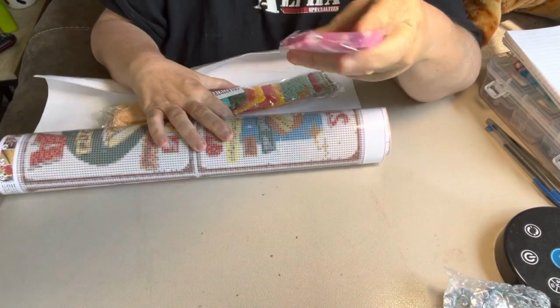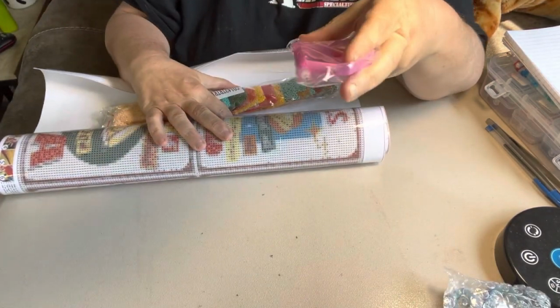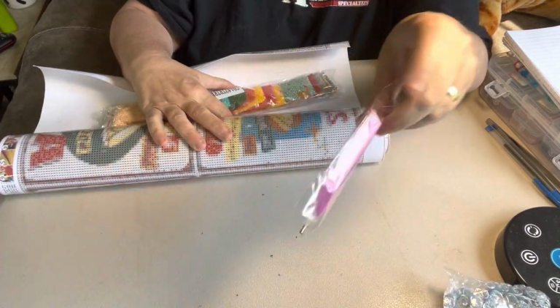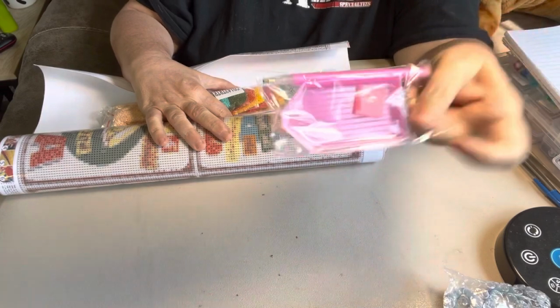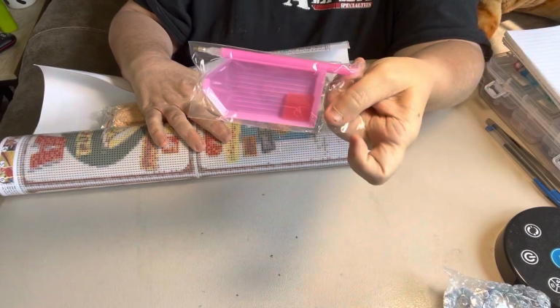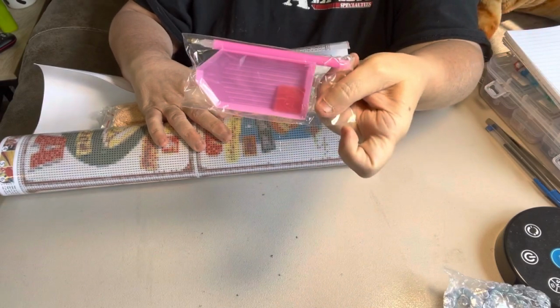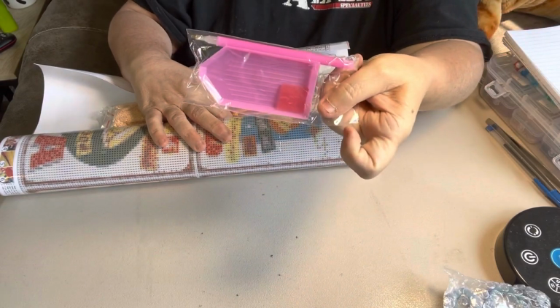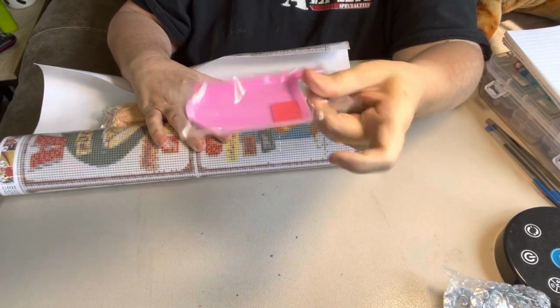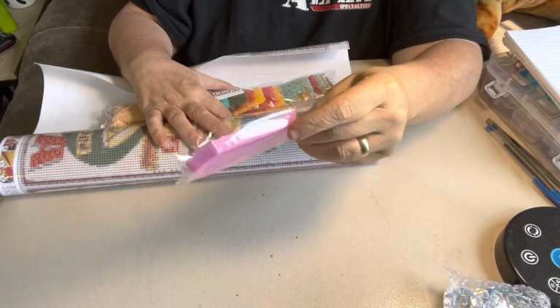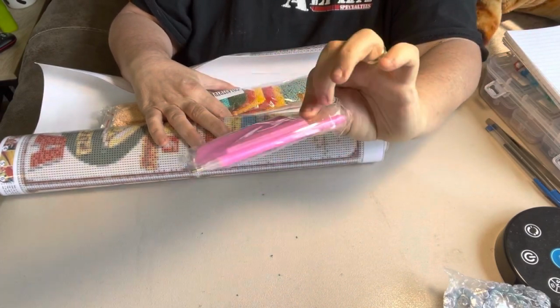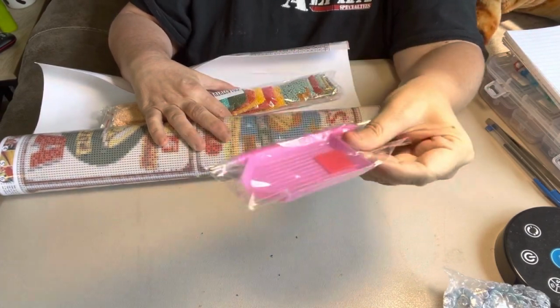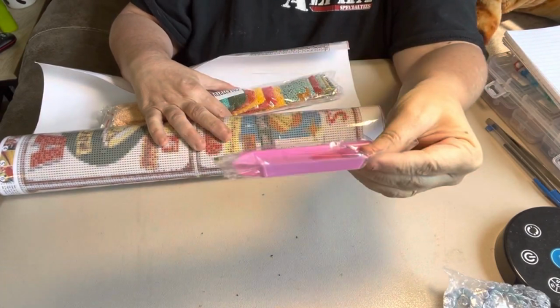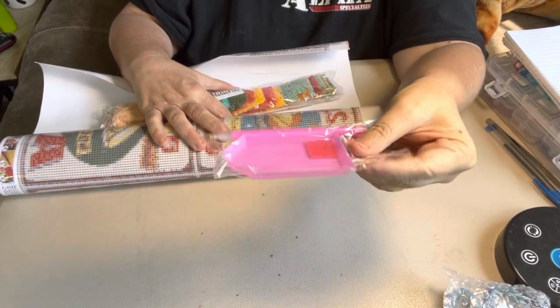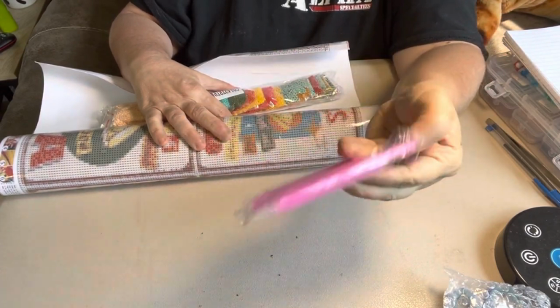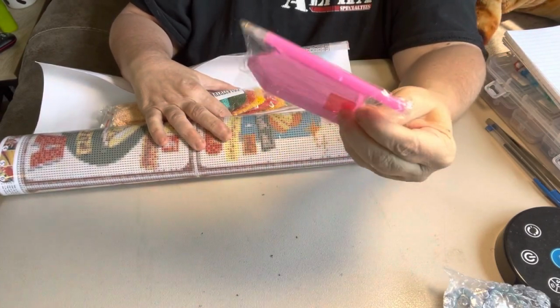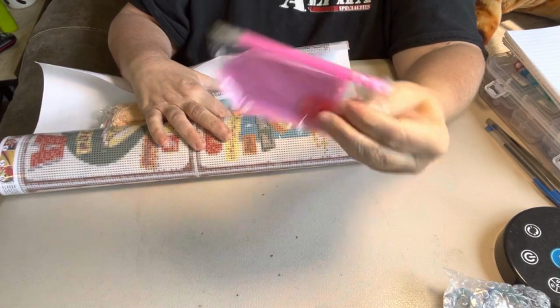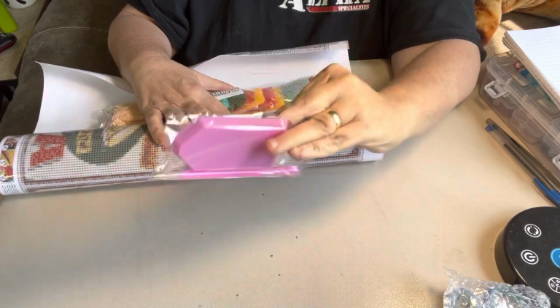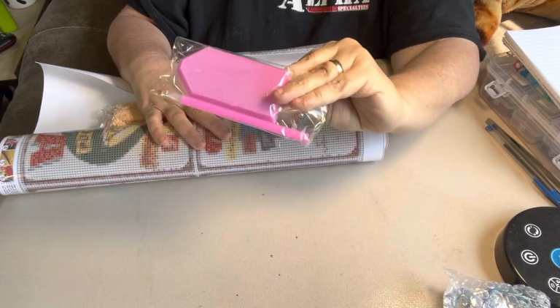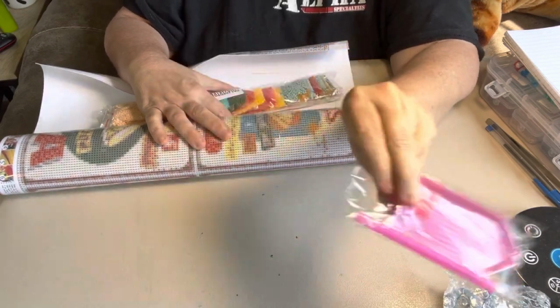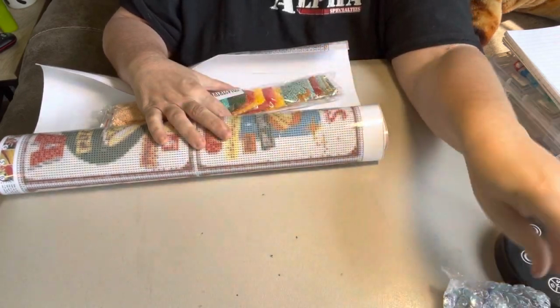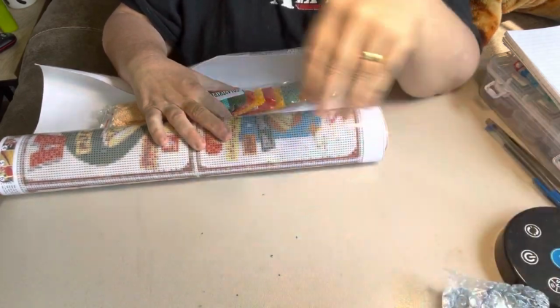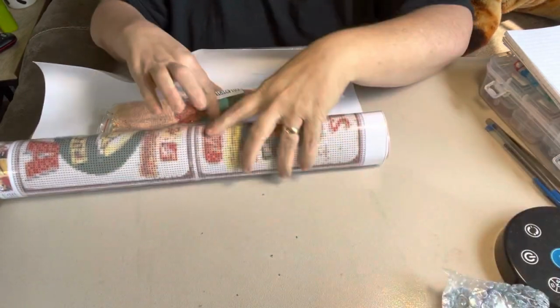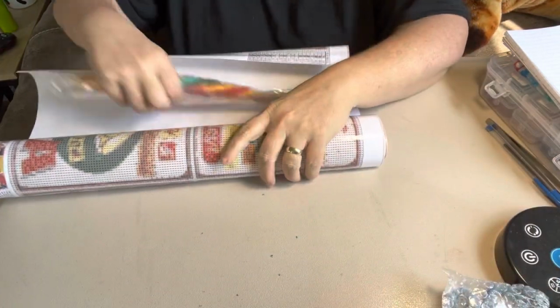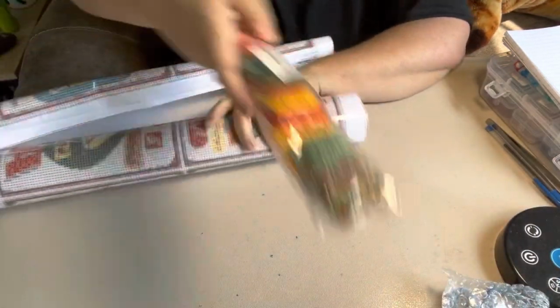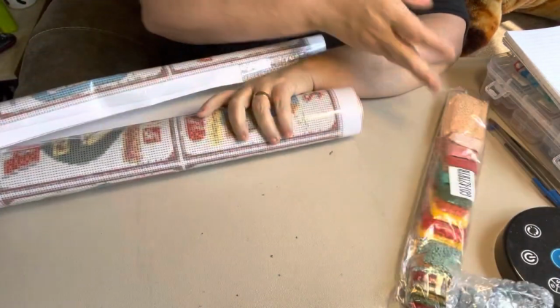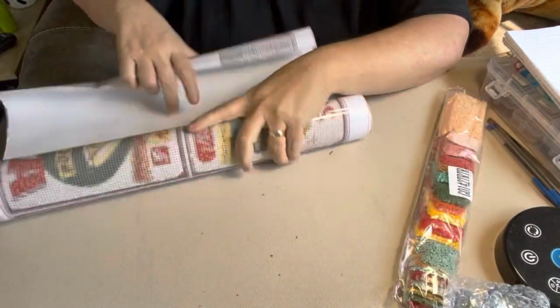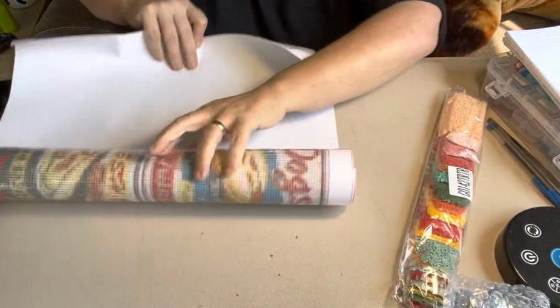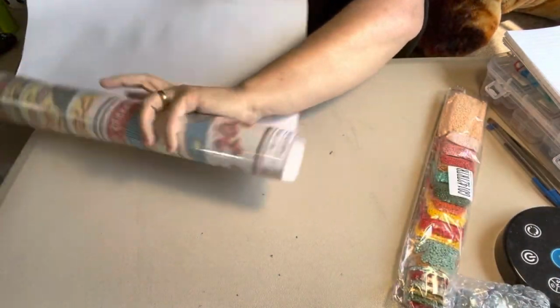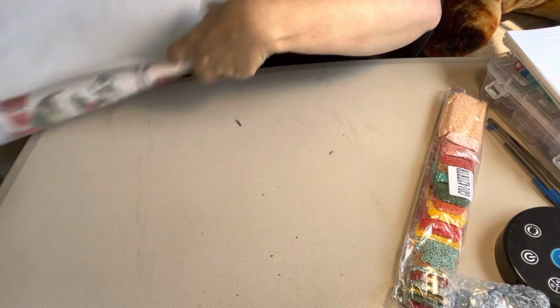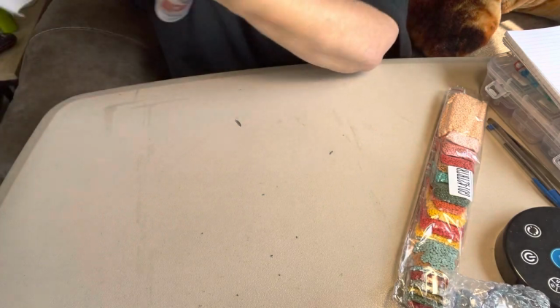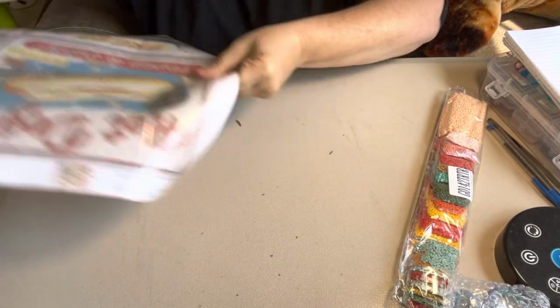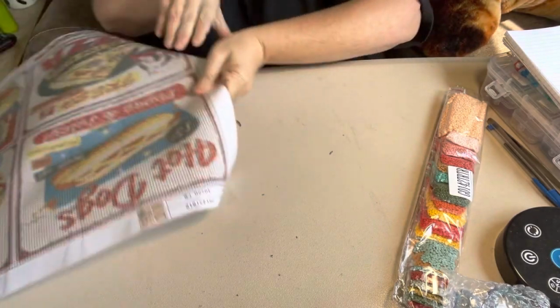Look at this, y'all — a pink boat, a pink pen, and some wax. I like that pink boat. Y'all know I'm all about some pink.